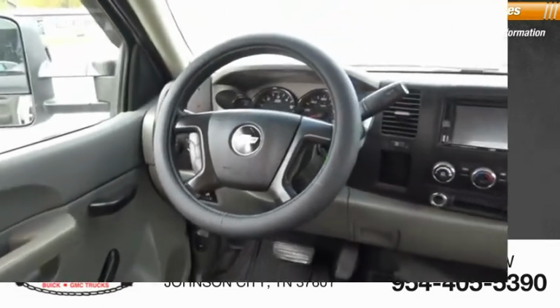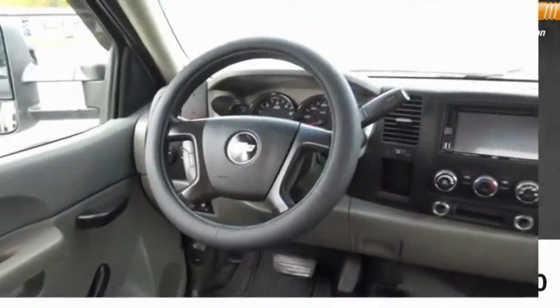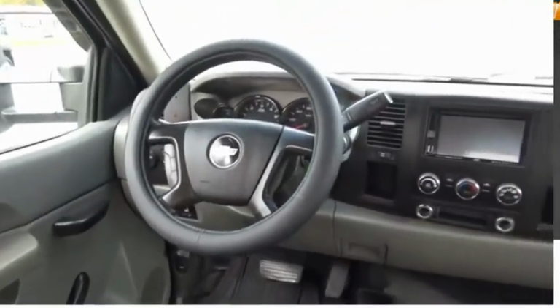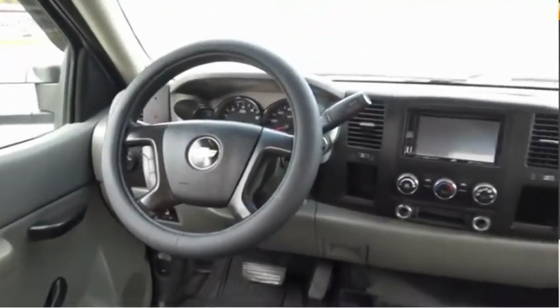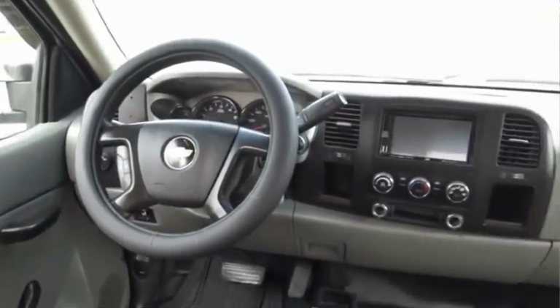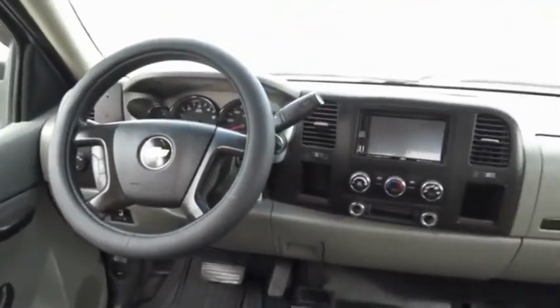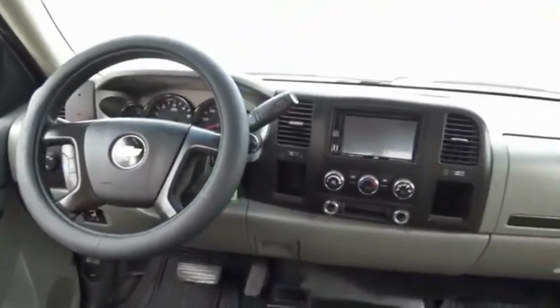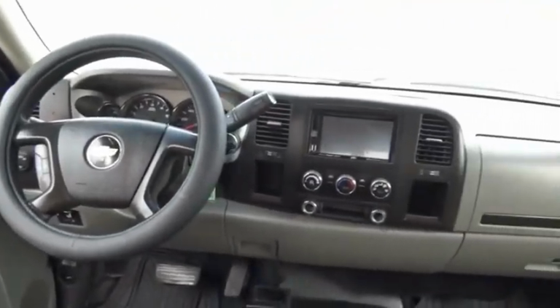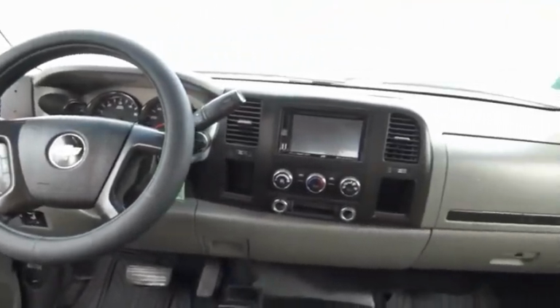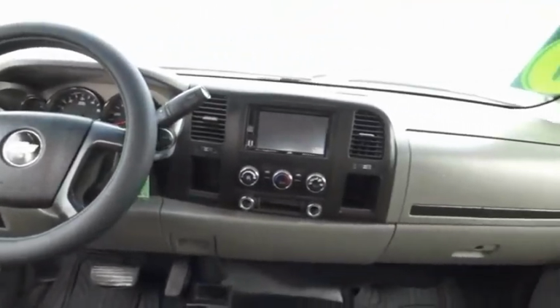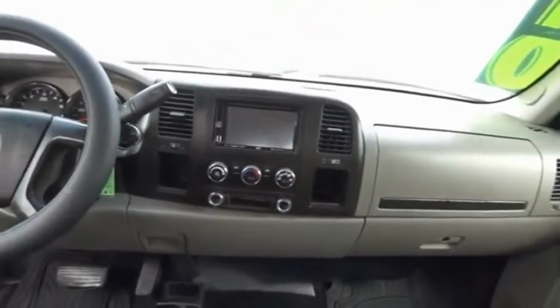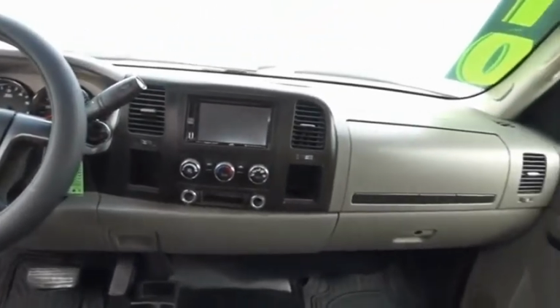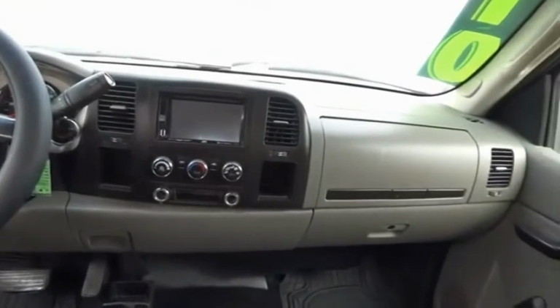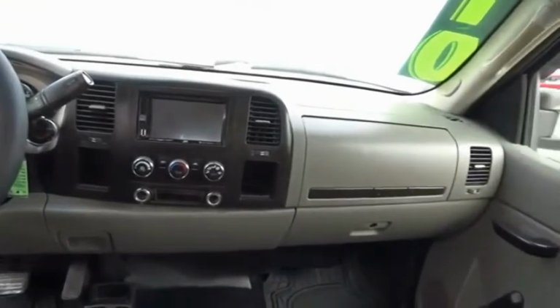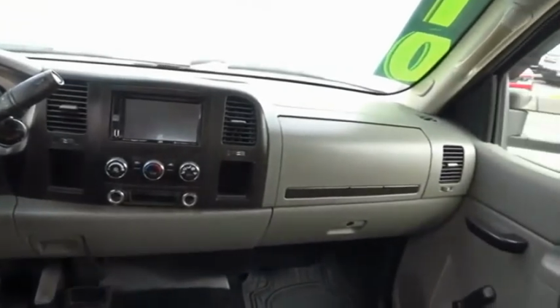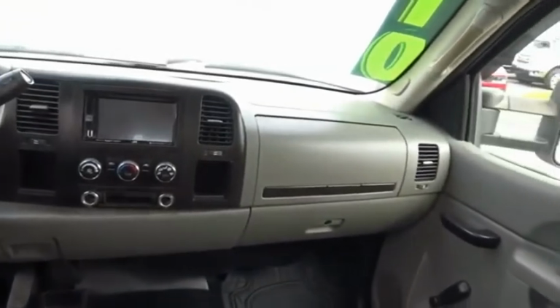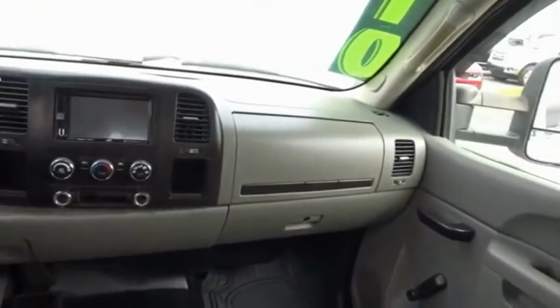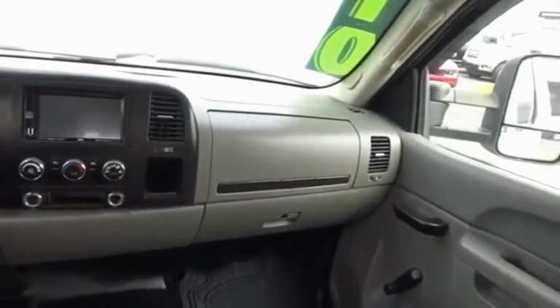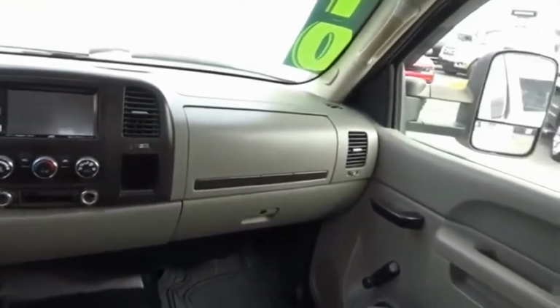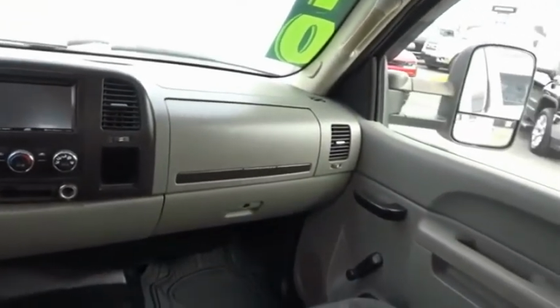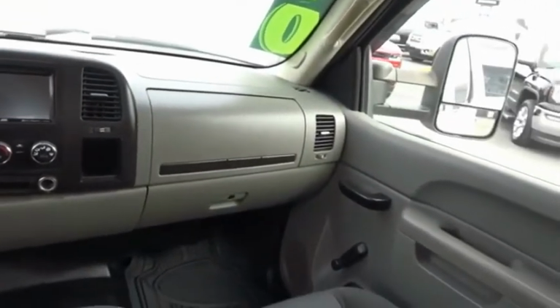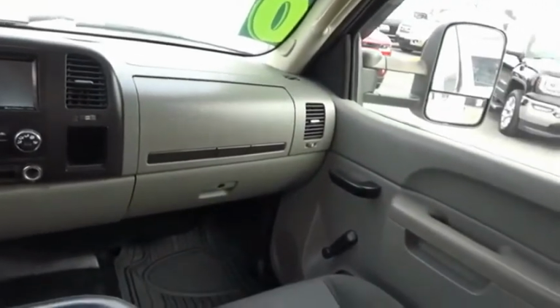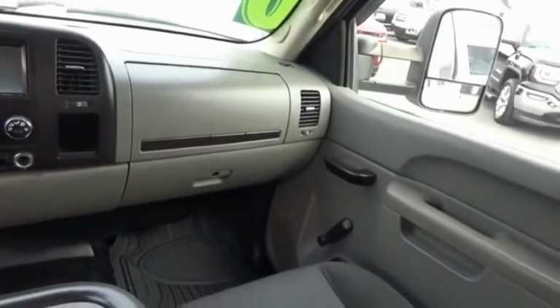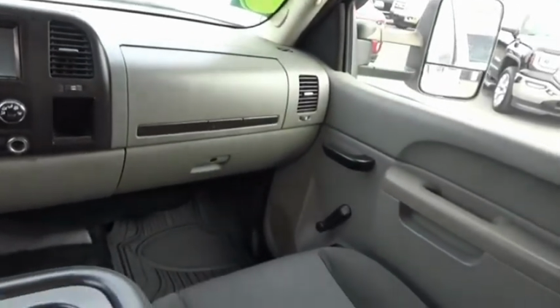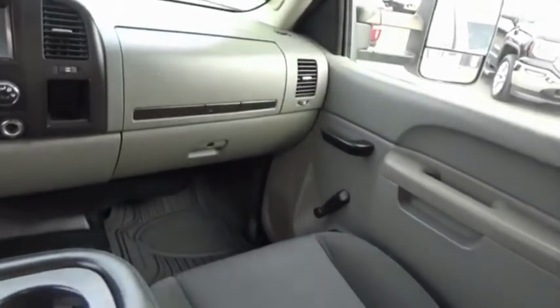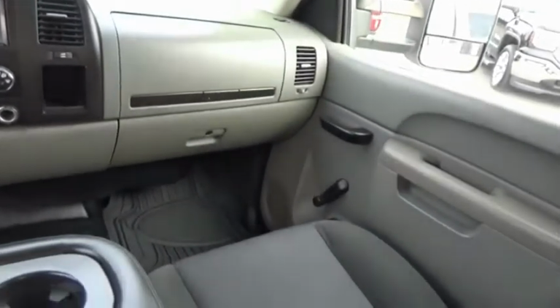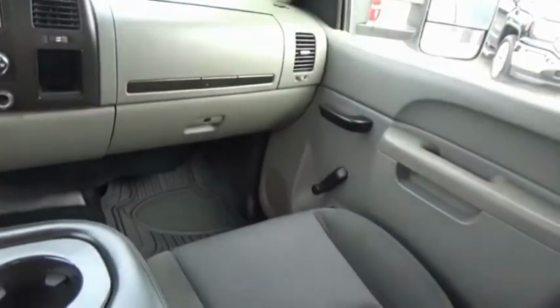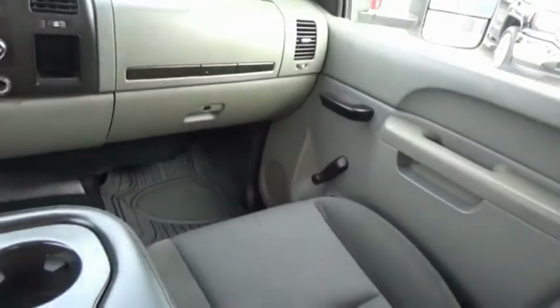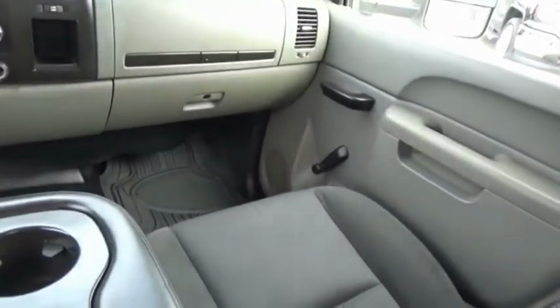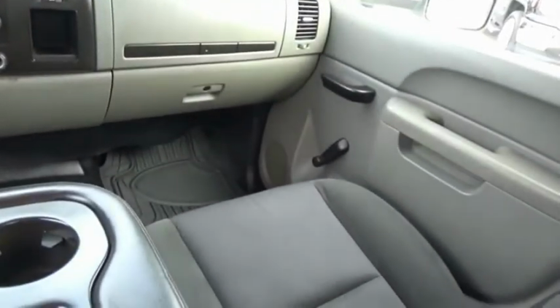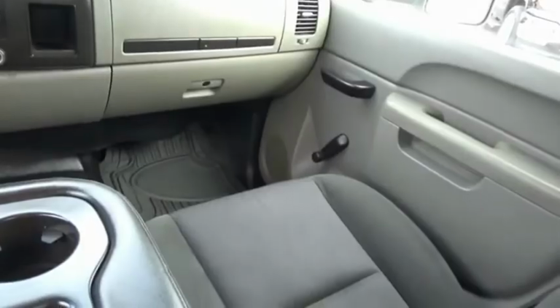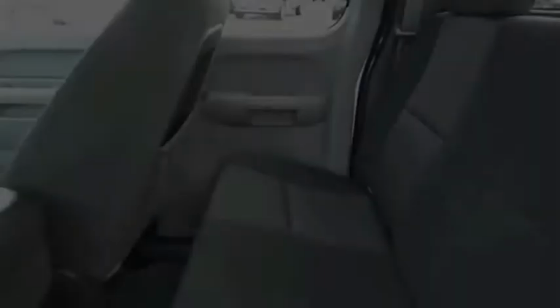This pickup truck pulls unlike any other. A vehicle like this doesn't come along every day. Come in and get it before someone else does.